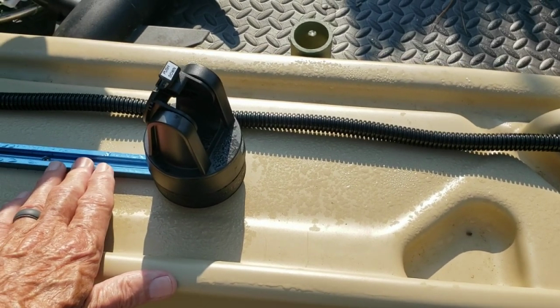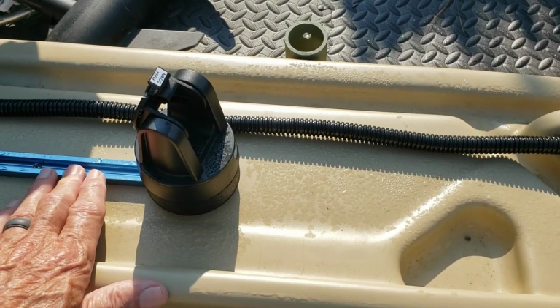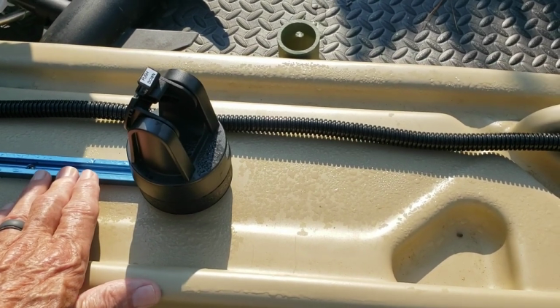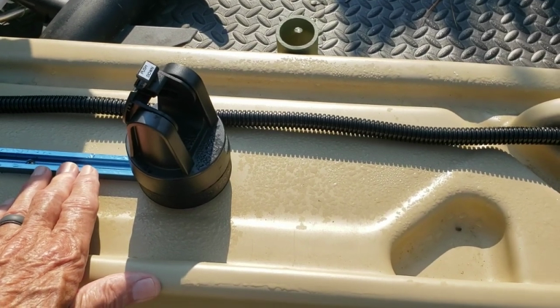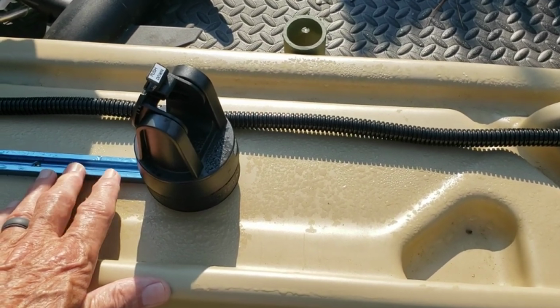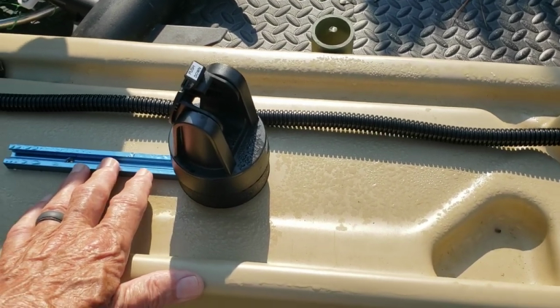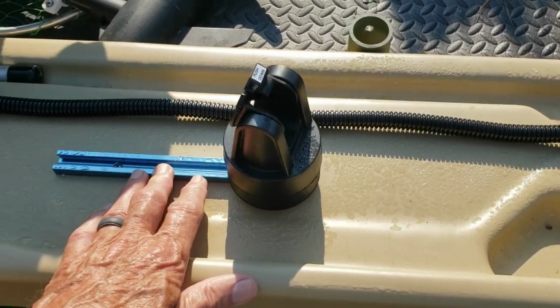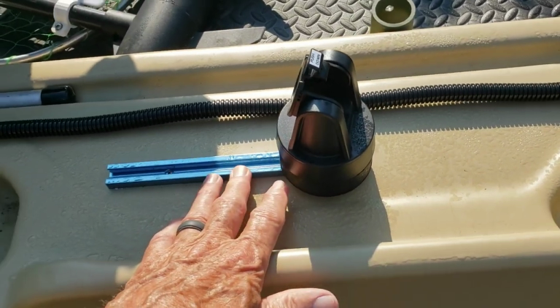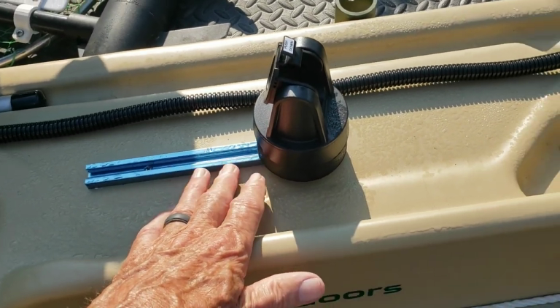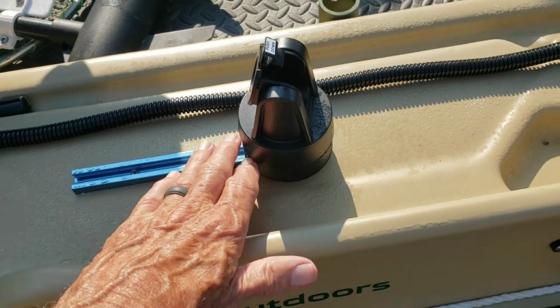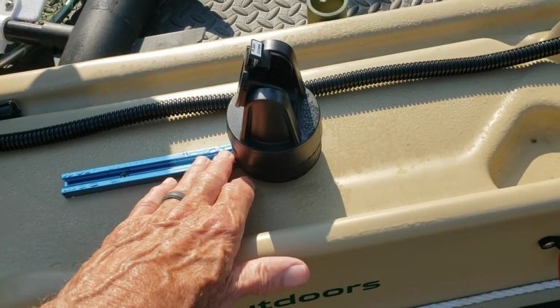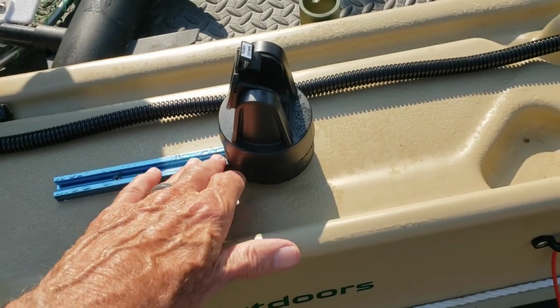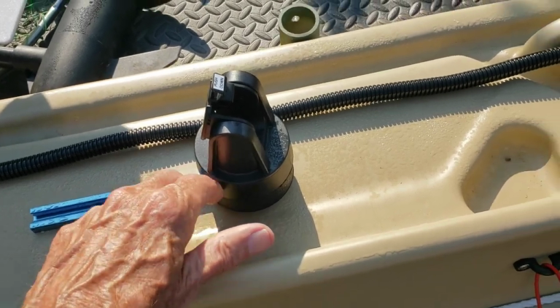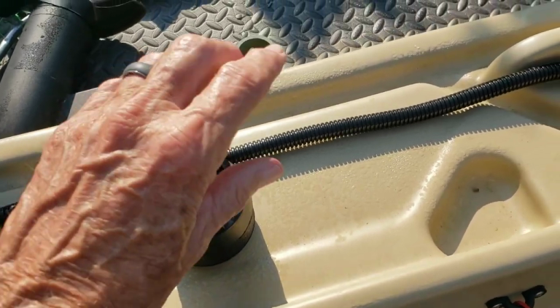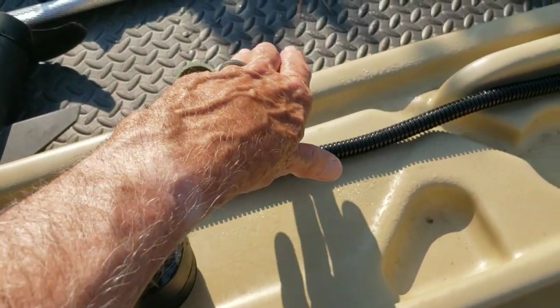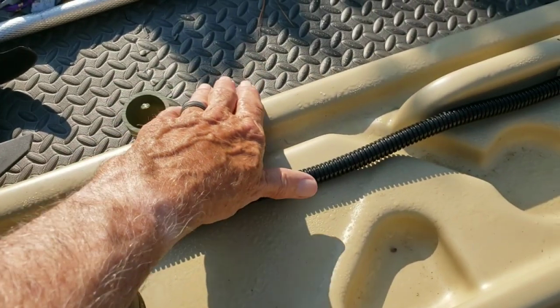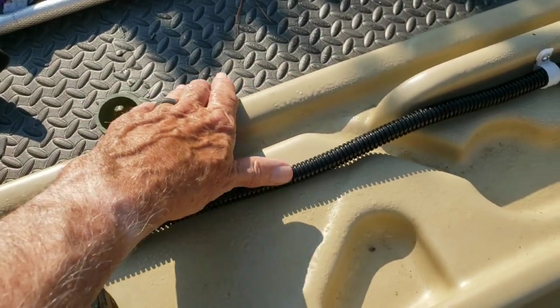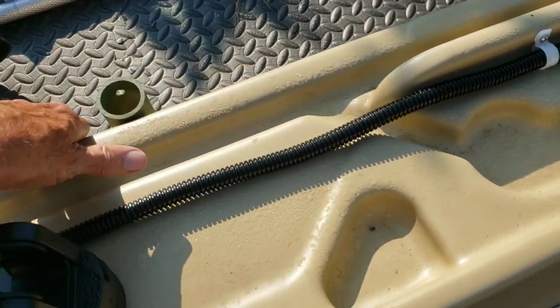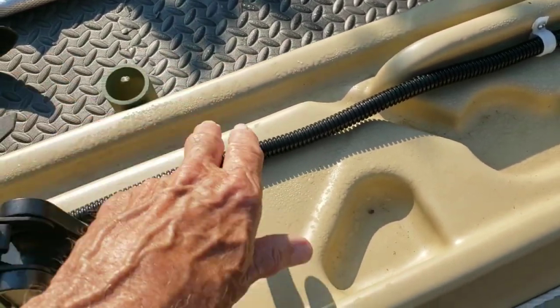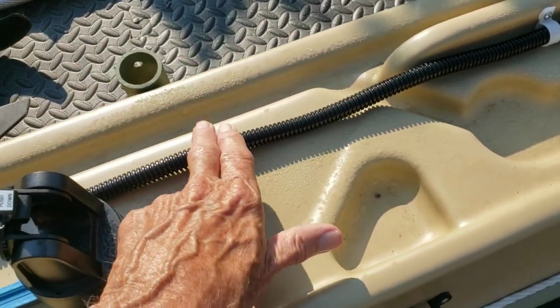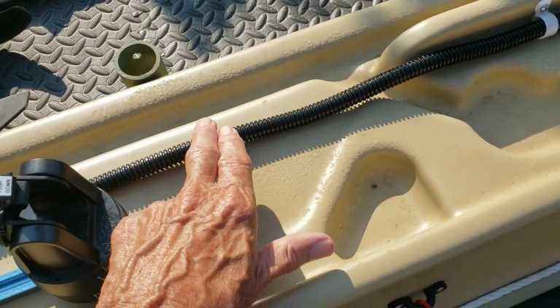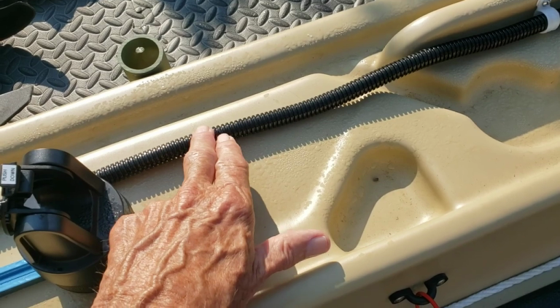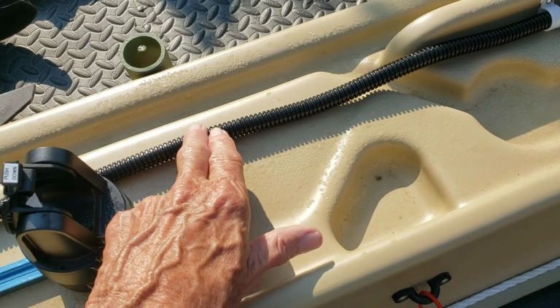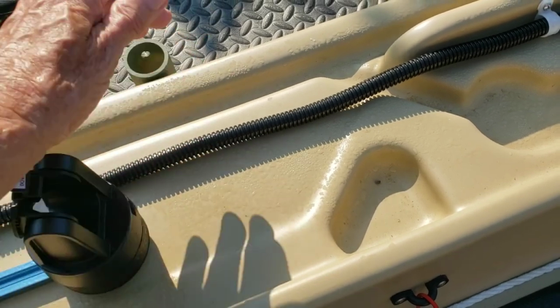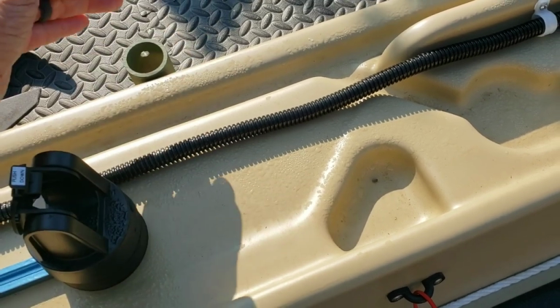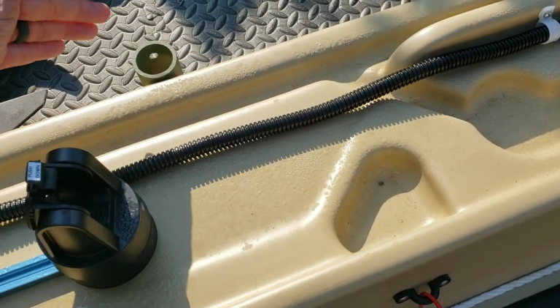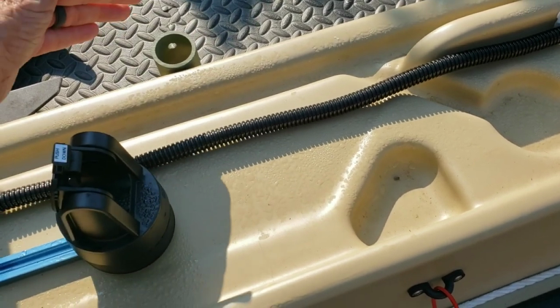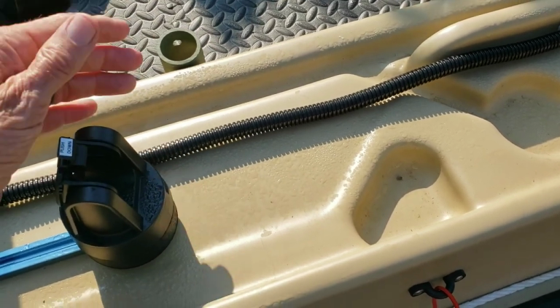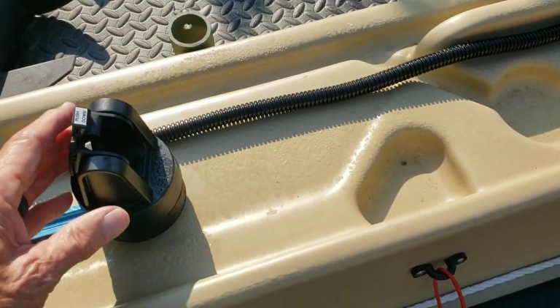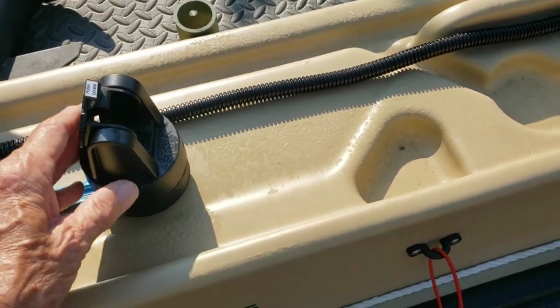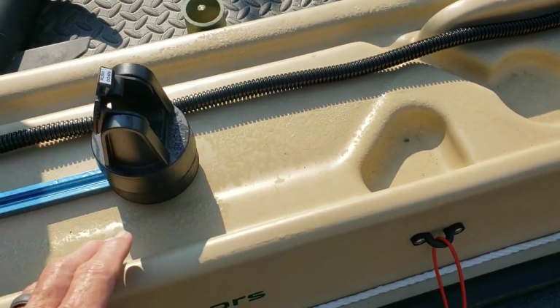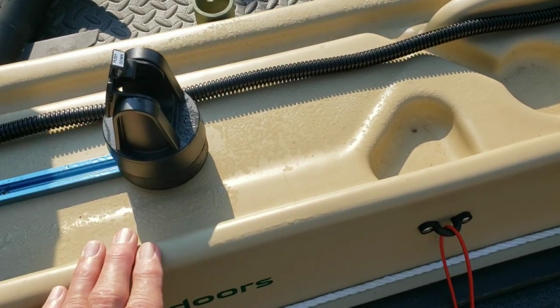I also have a little battery box — a little ammo case — that I keep my battery and everything in, and I can move it around anywhere. The power cable is not running through it, and I've got a separate video on how to make the battery box.